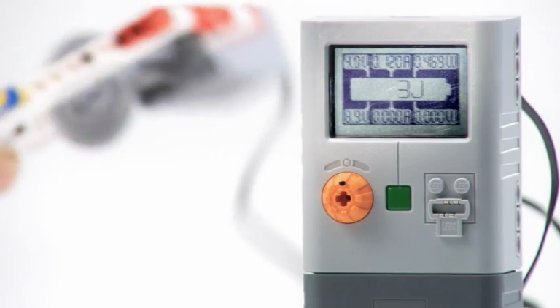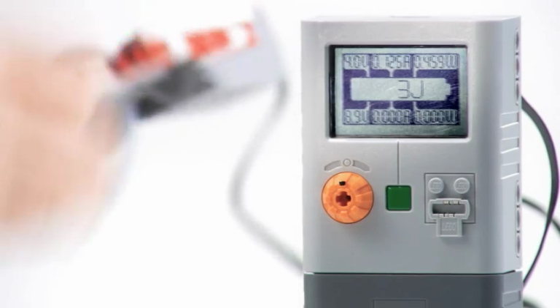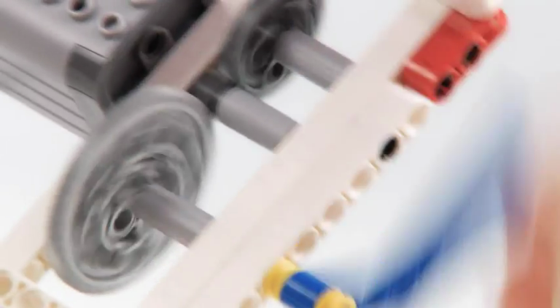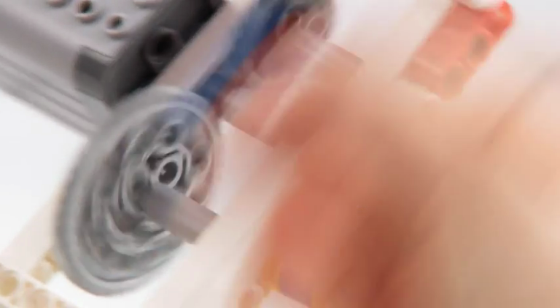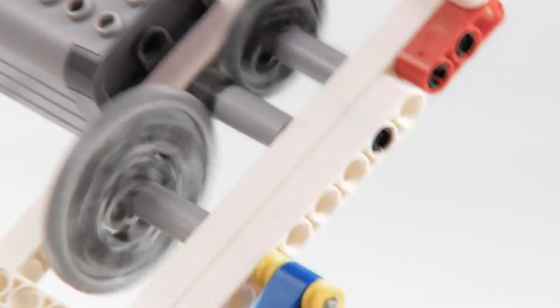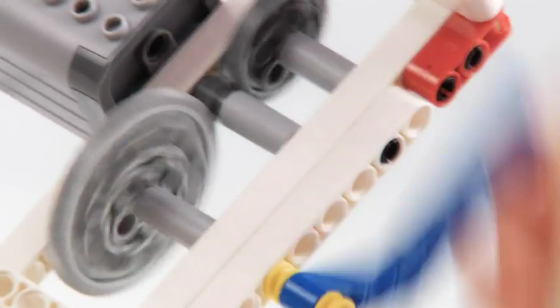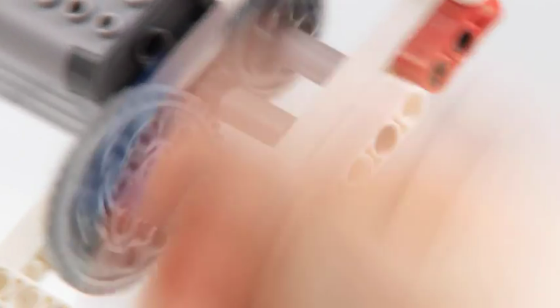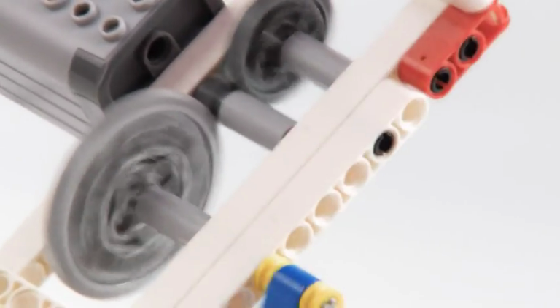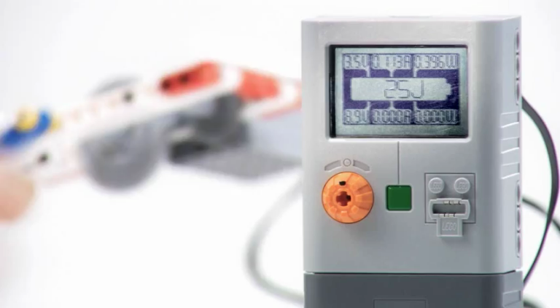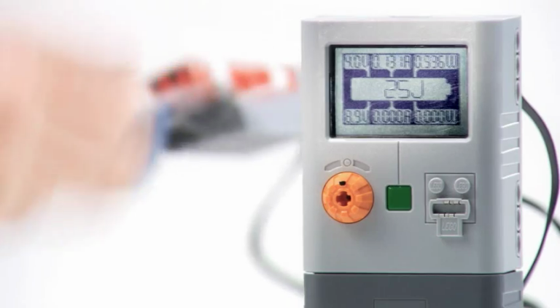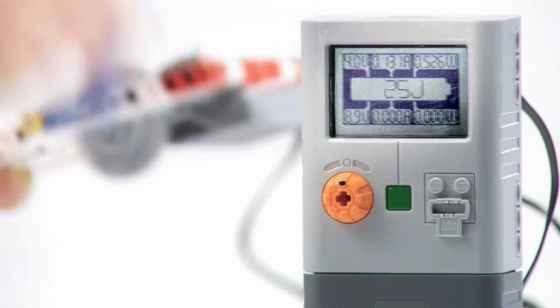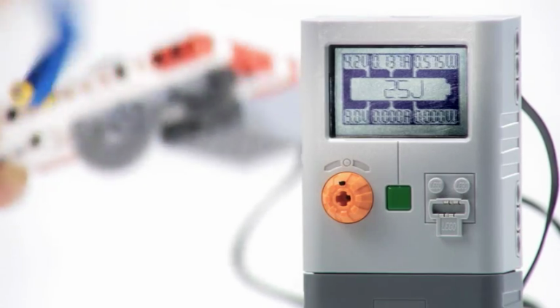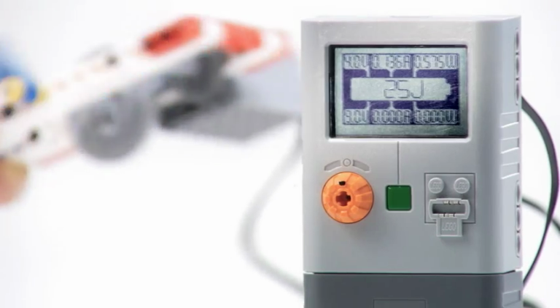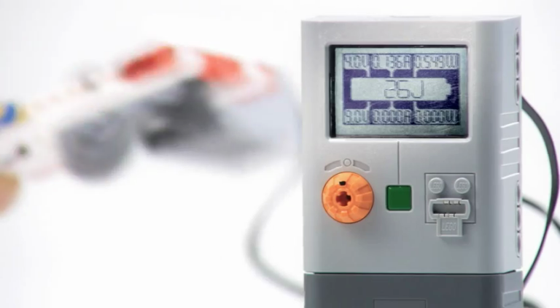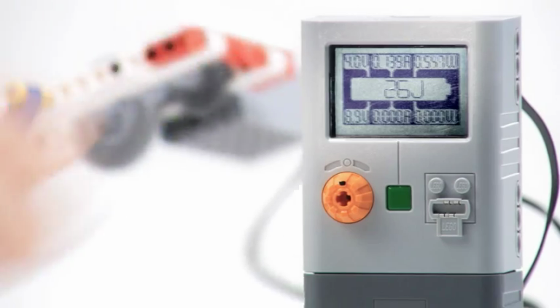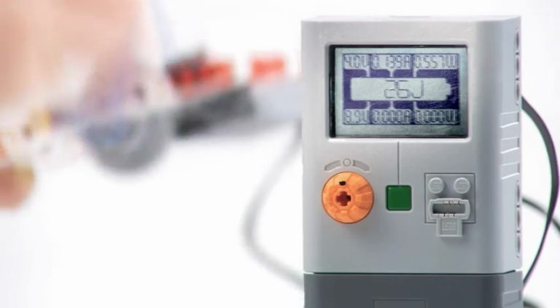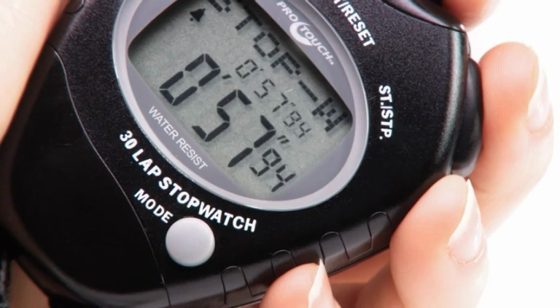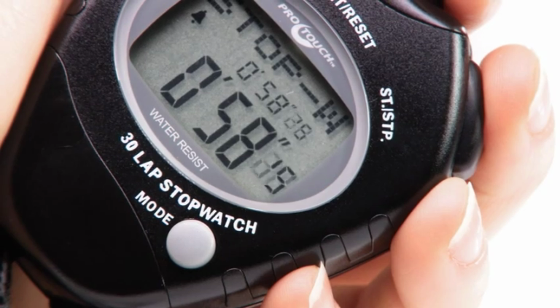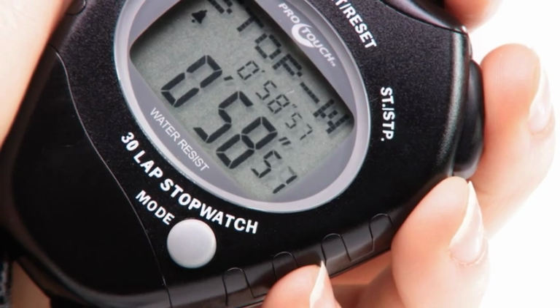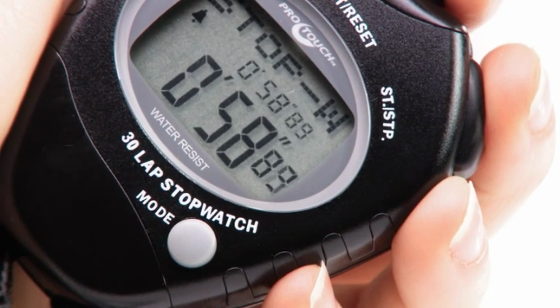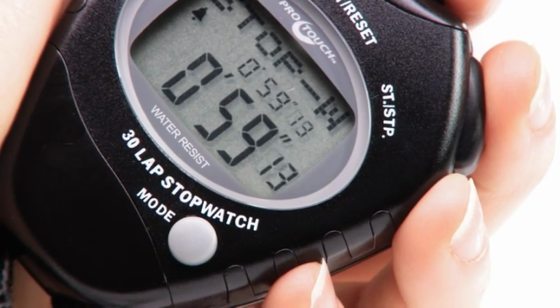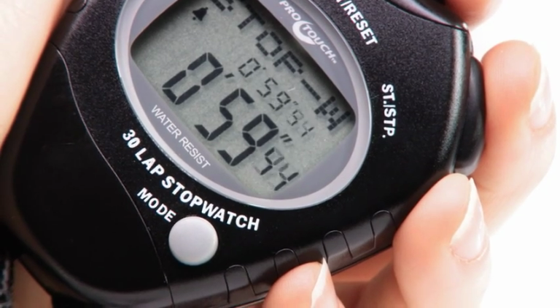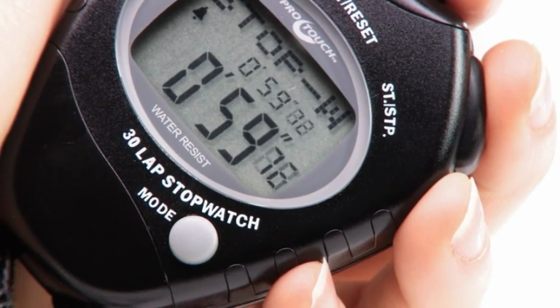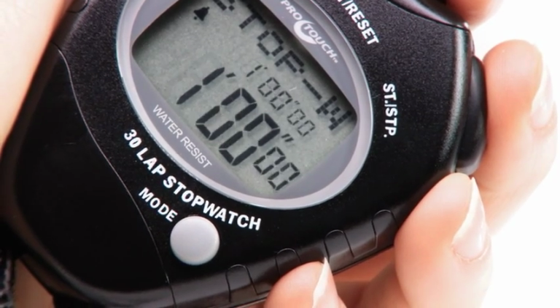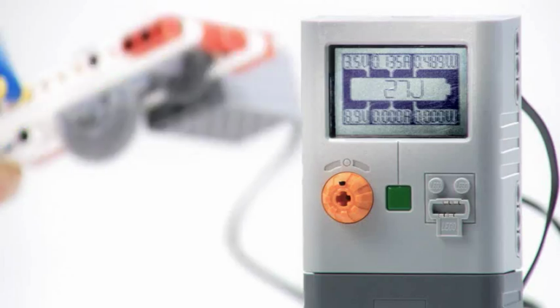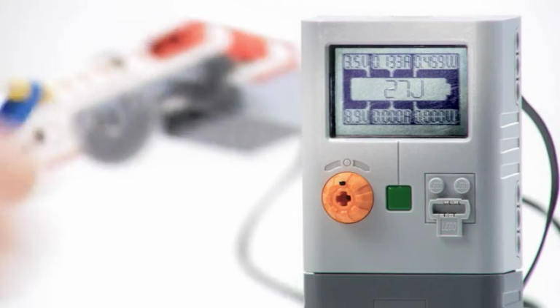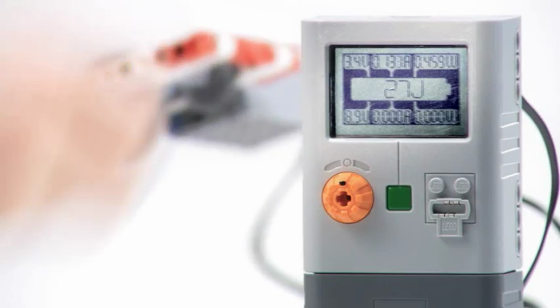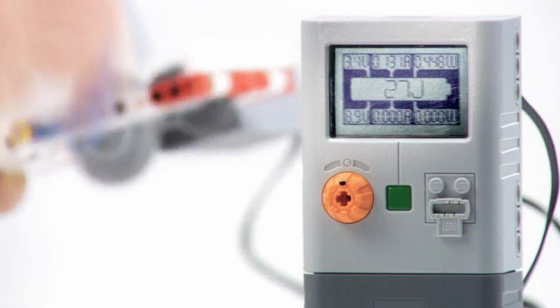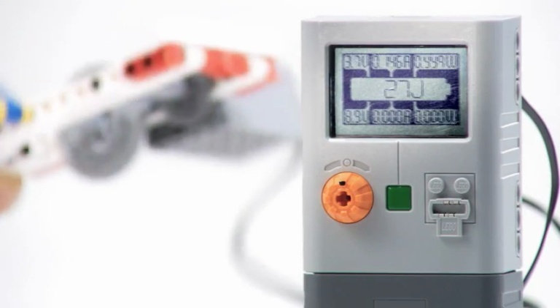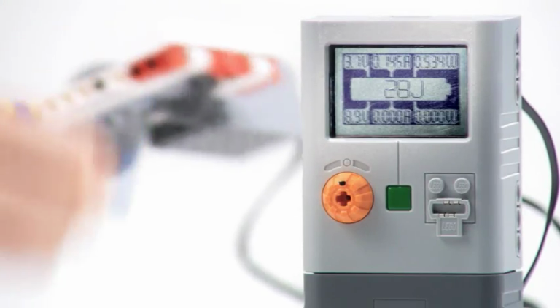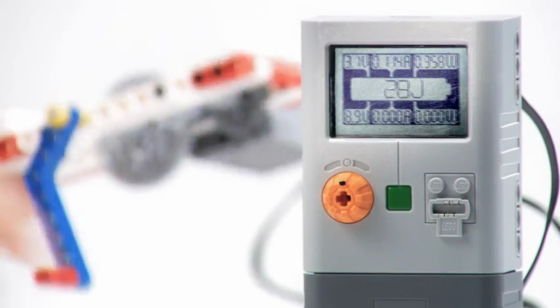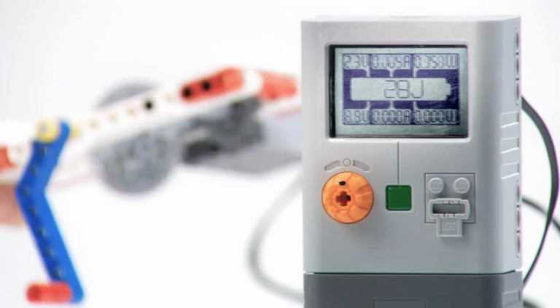Turn and go. We accumulated 28 joules within the time period.